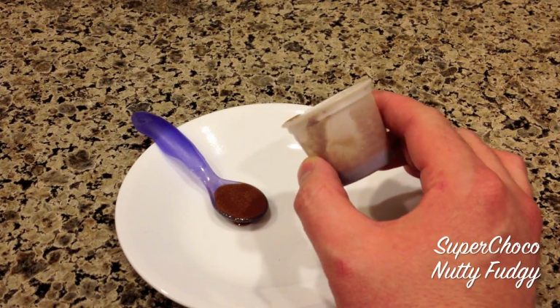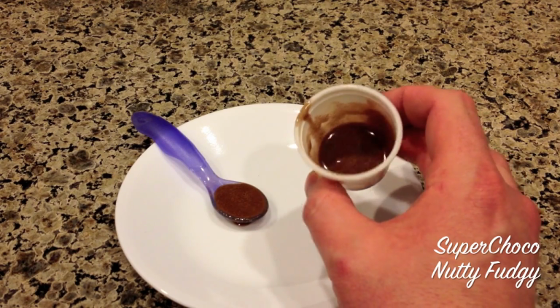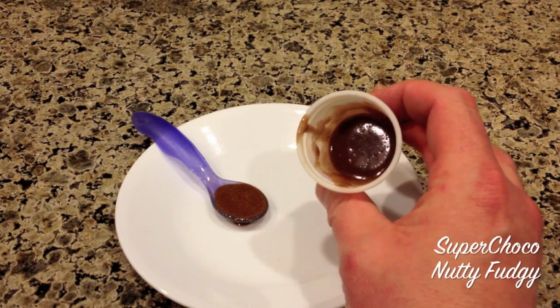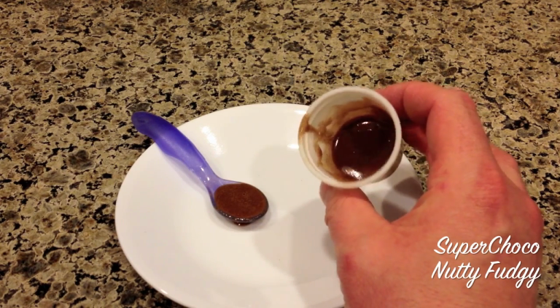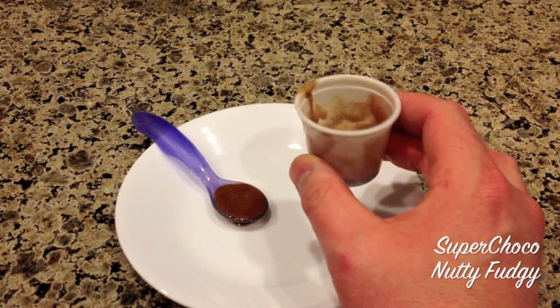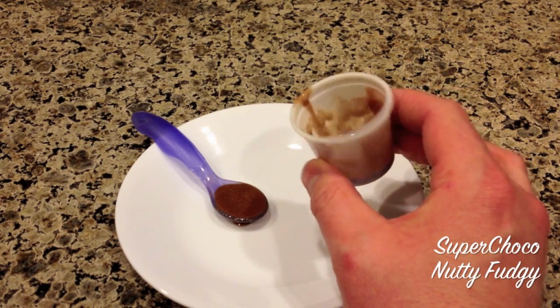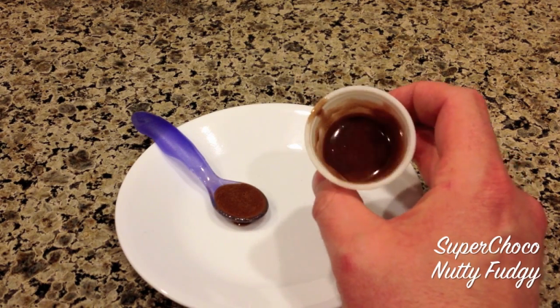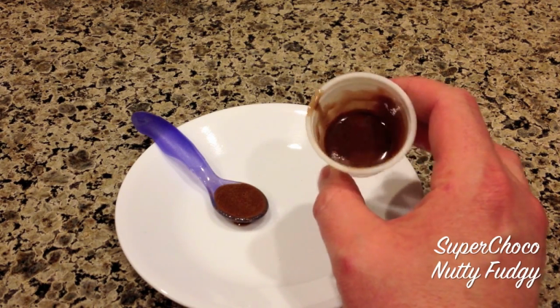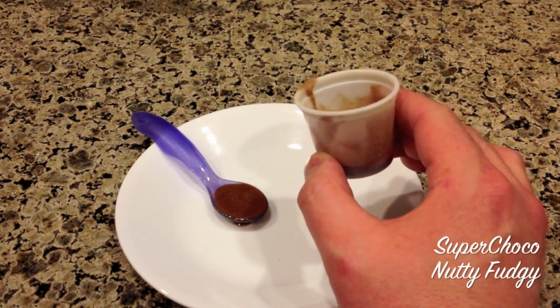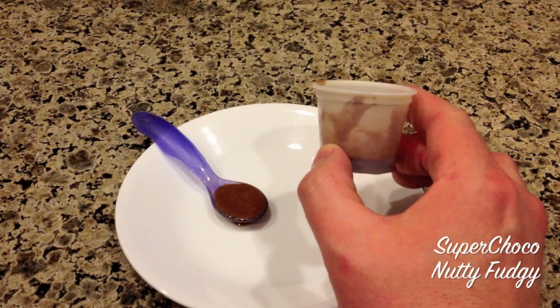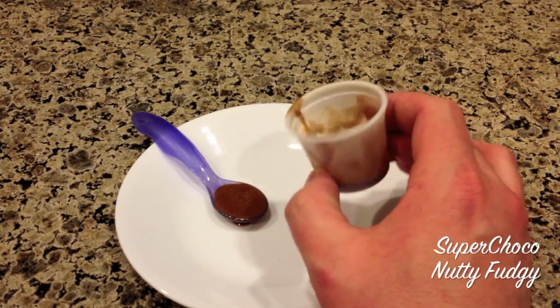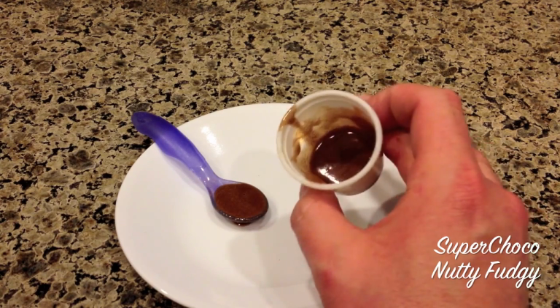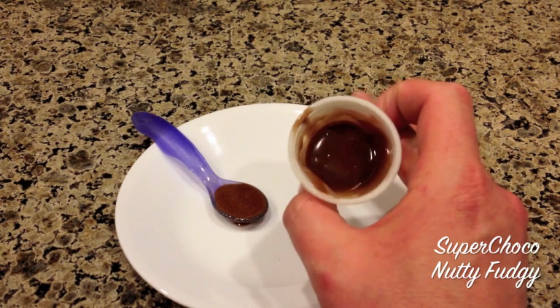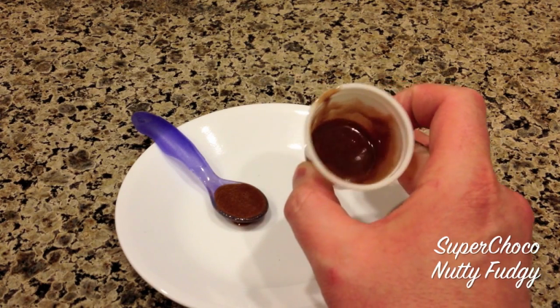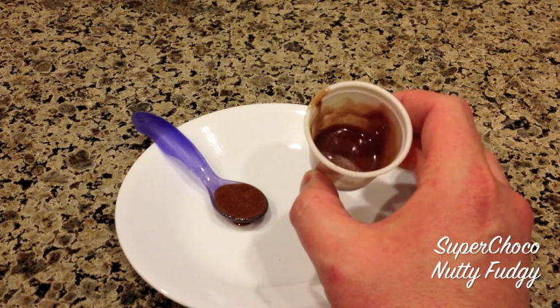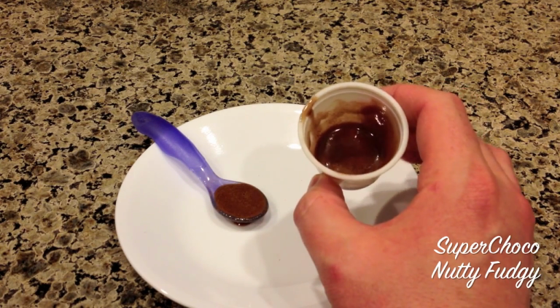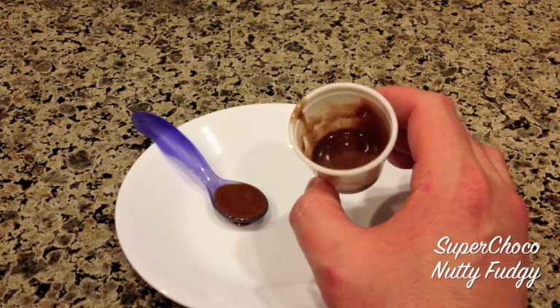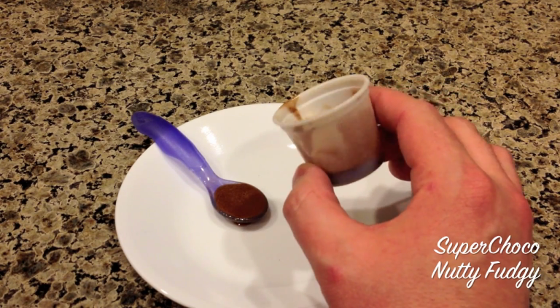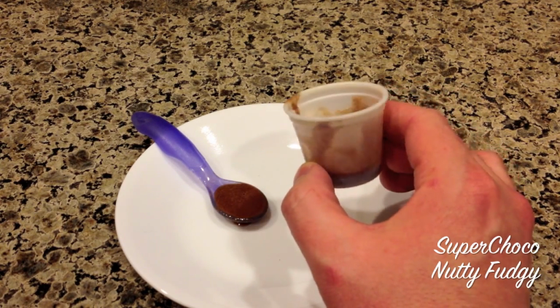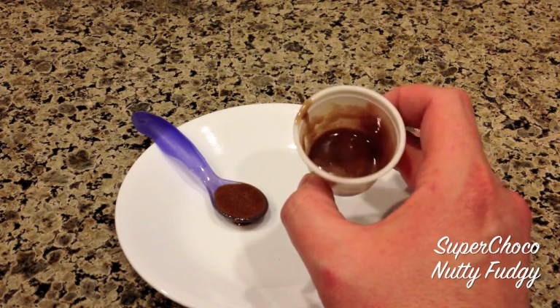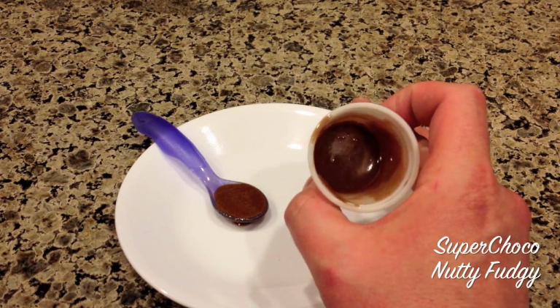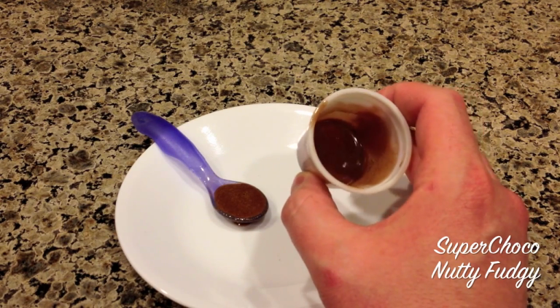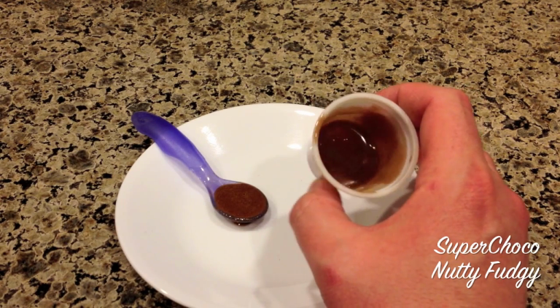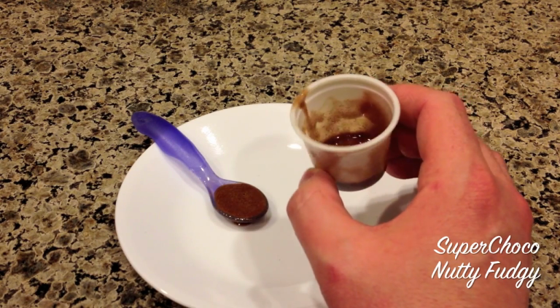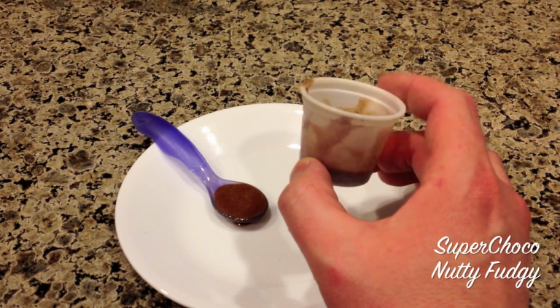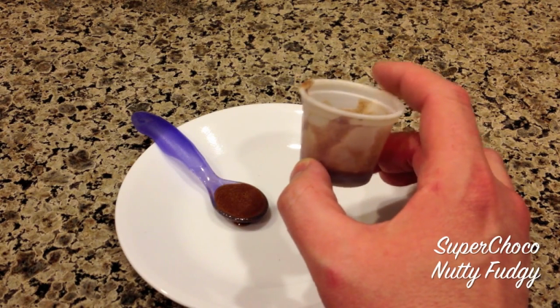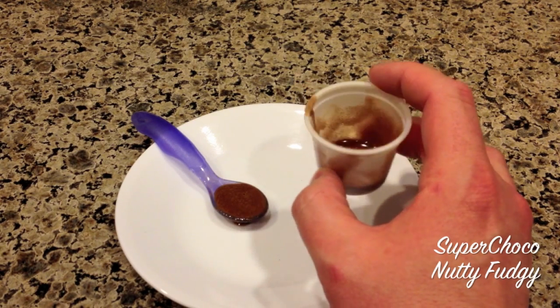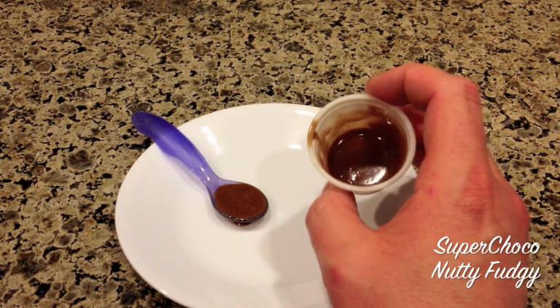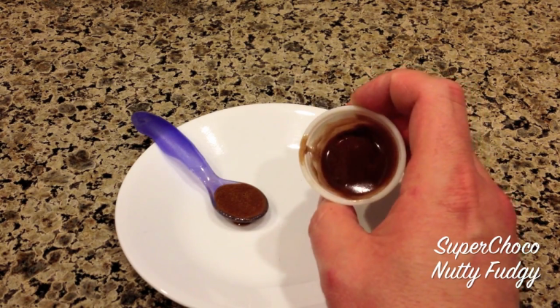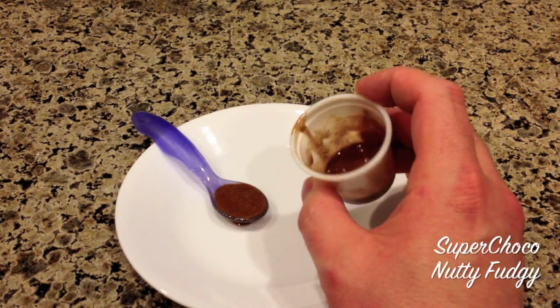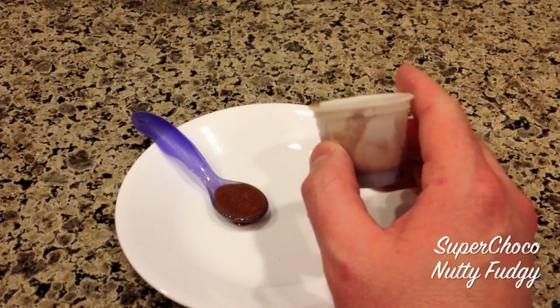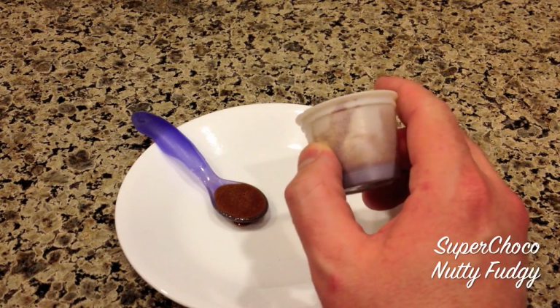The first time I did it, it was too thick. I didn't know what to do, so I added some water and just drank it down — the pain was gone instantly. The second time I did it, I could still feel the pain. I think I added too much water.